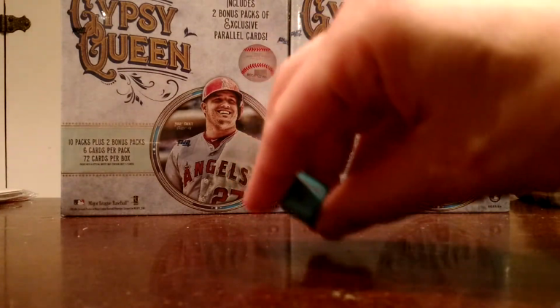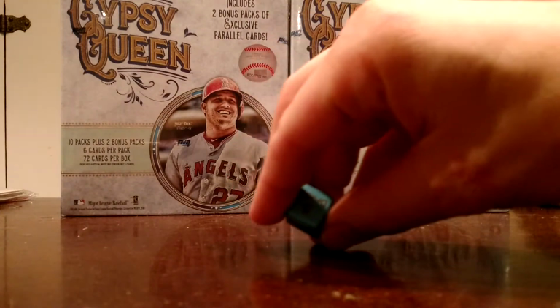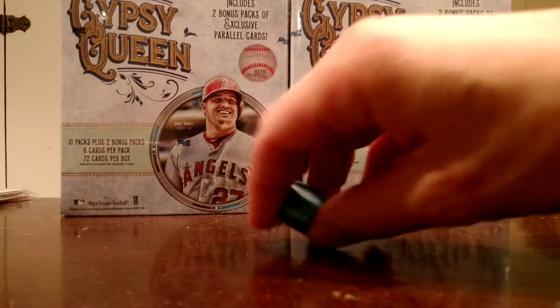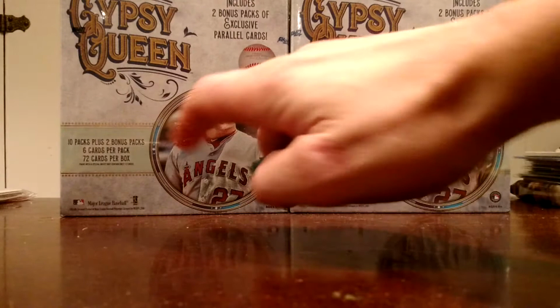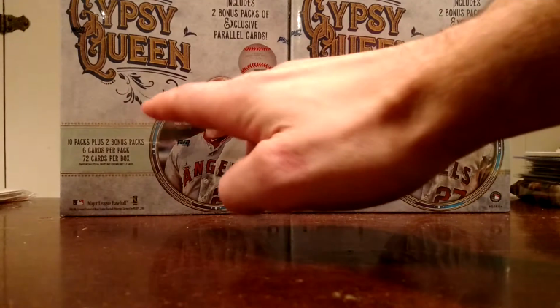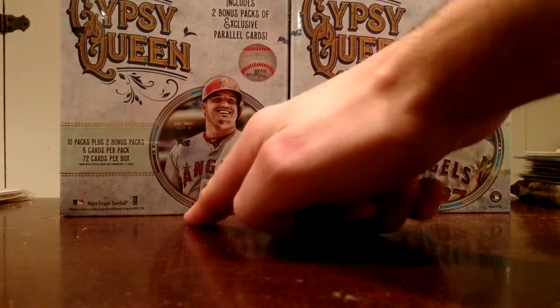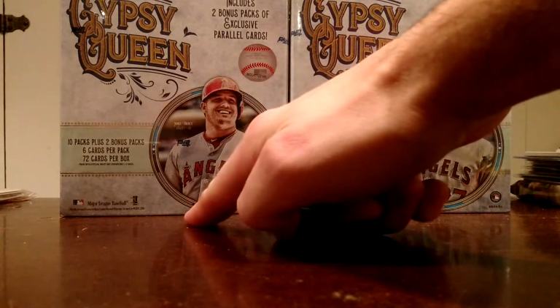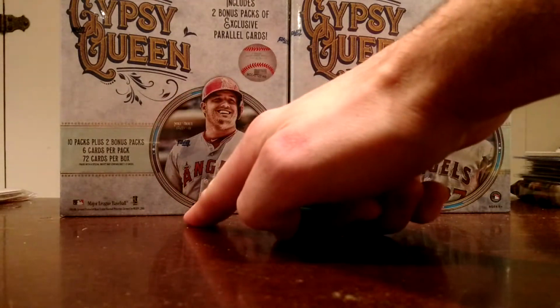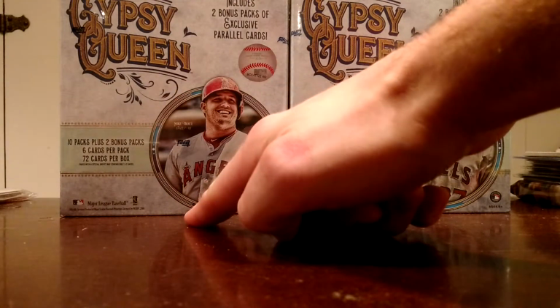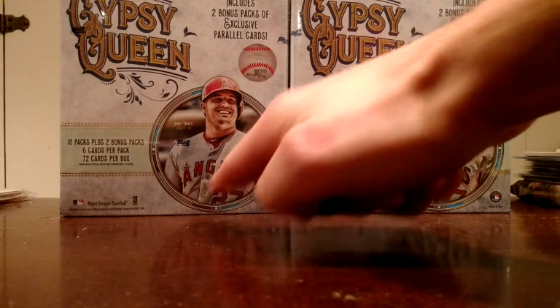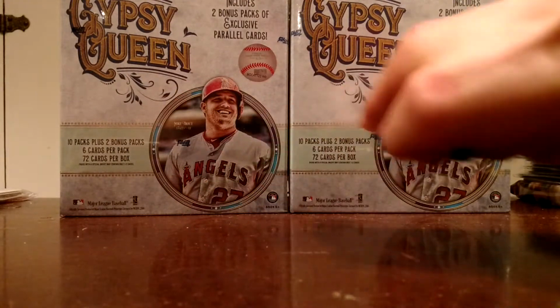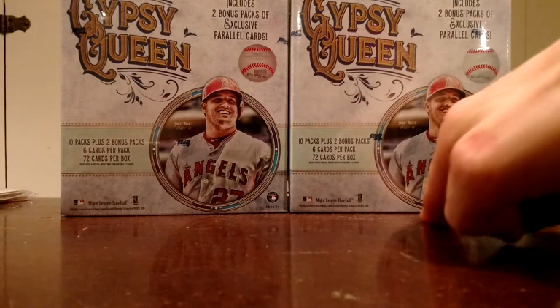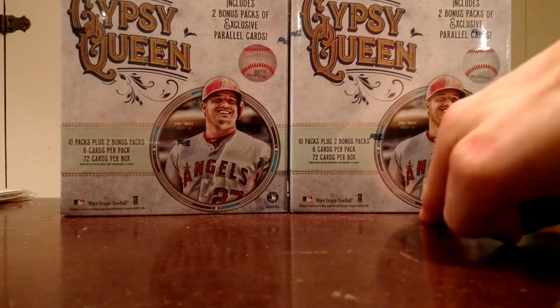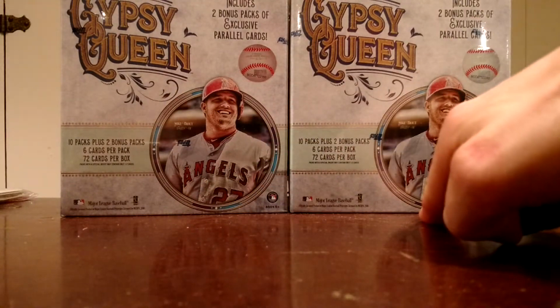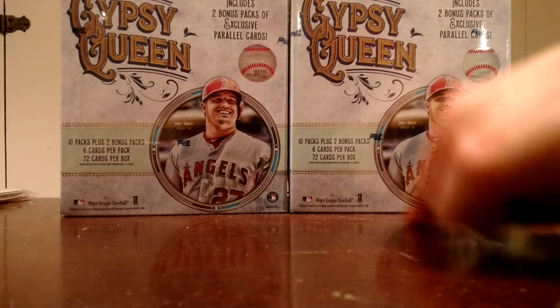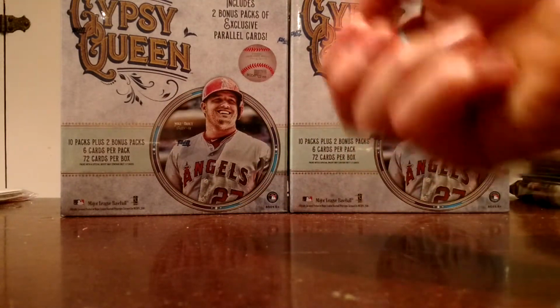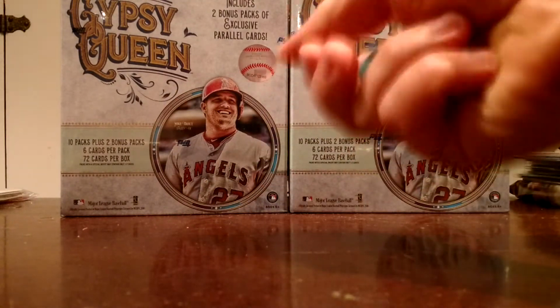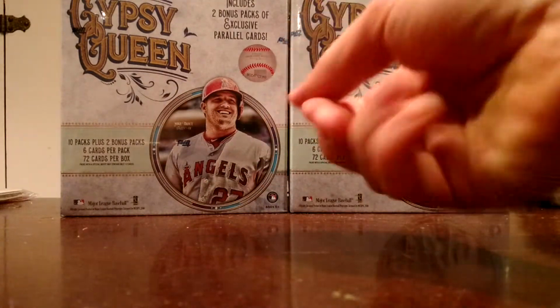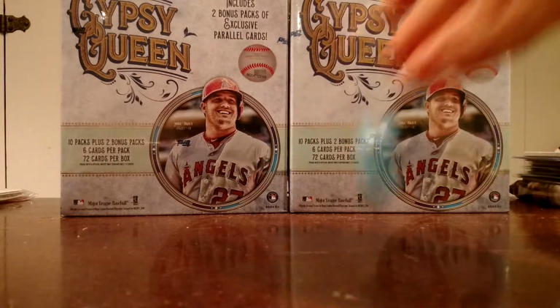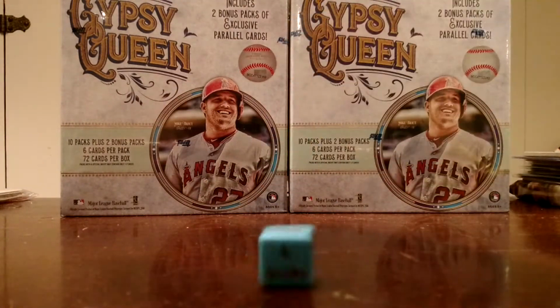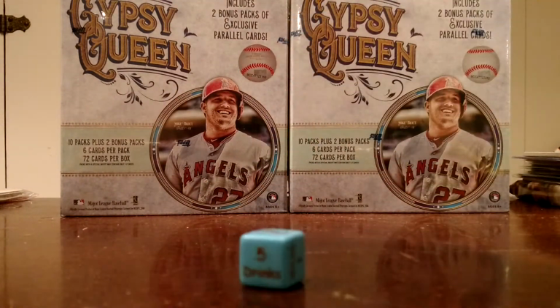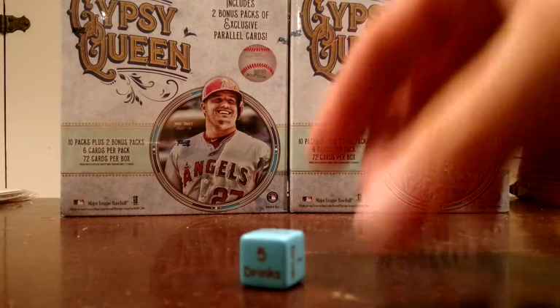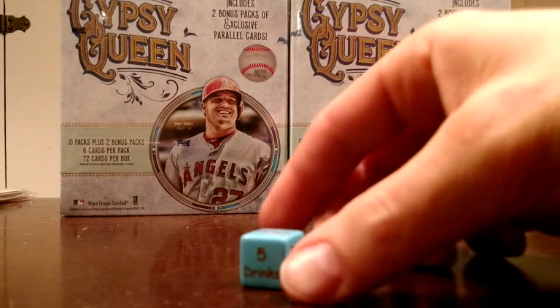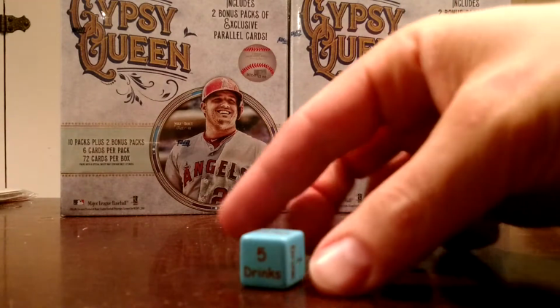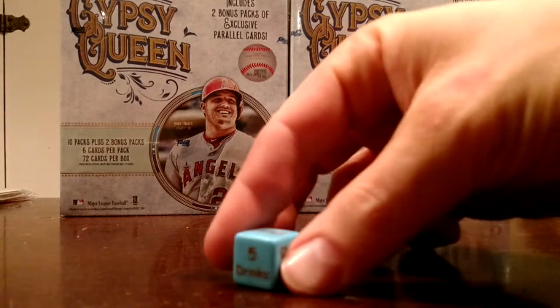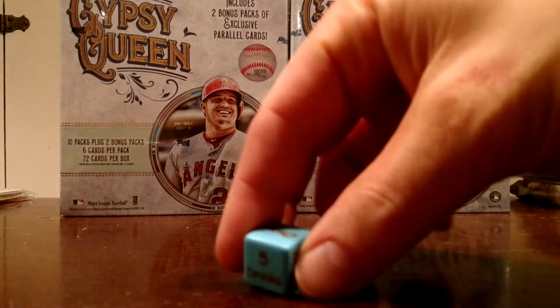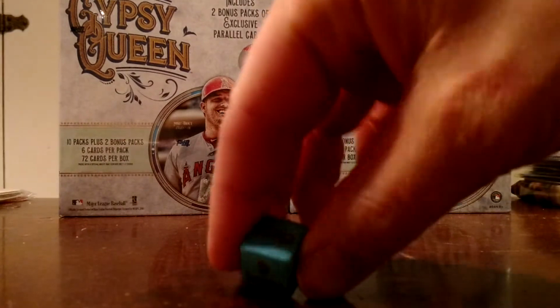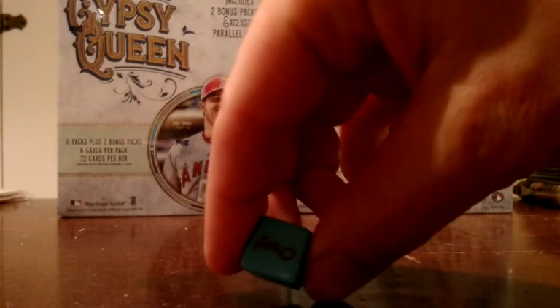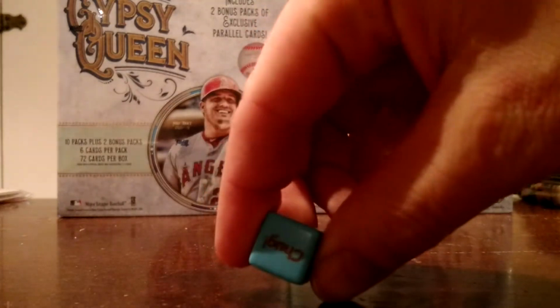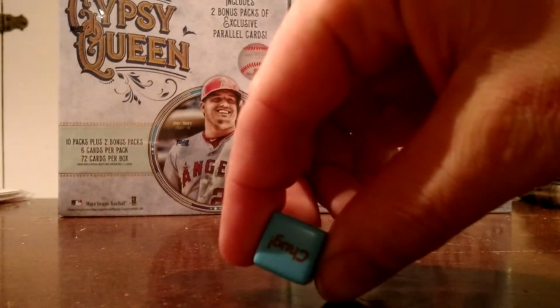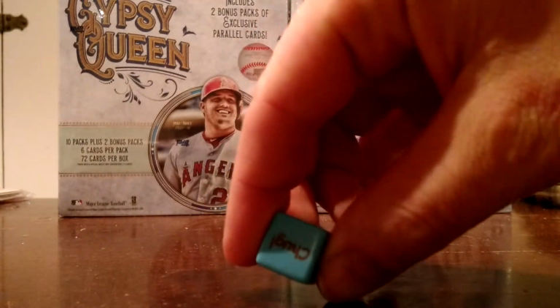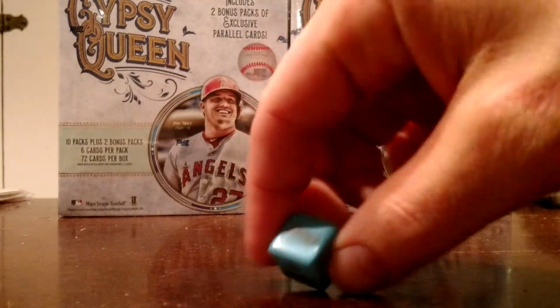Got the die here. So we got 1, 2, 3 left. 4, 5, 6 right. Here we go. And Chug is a 6.